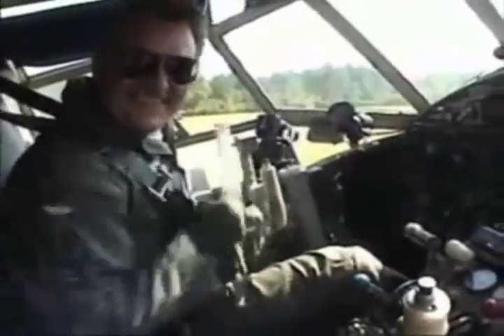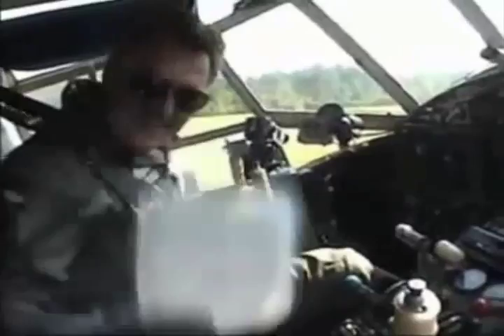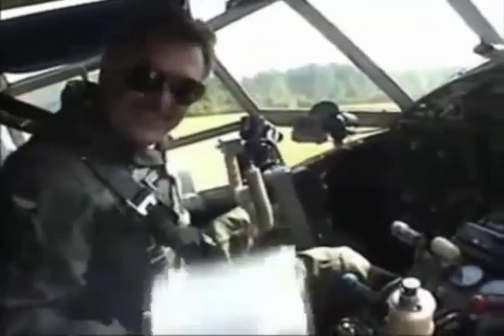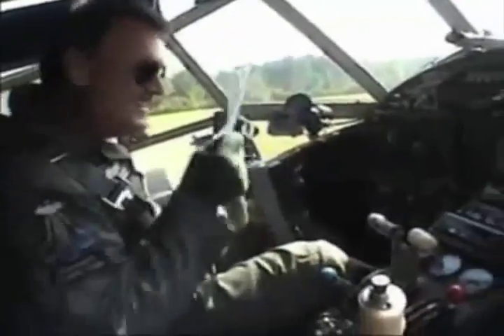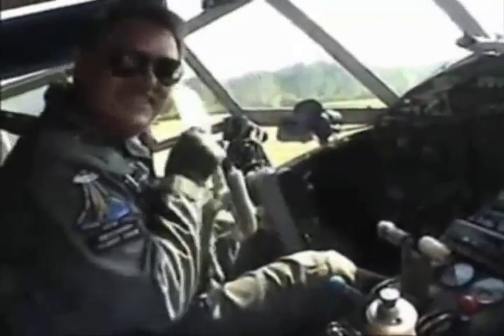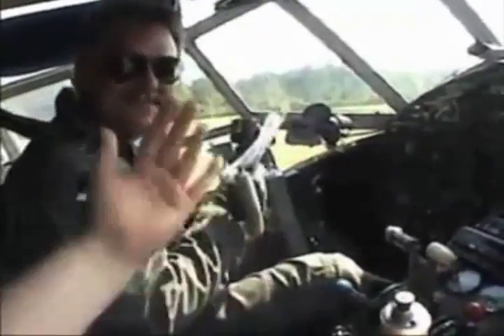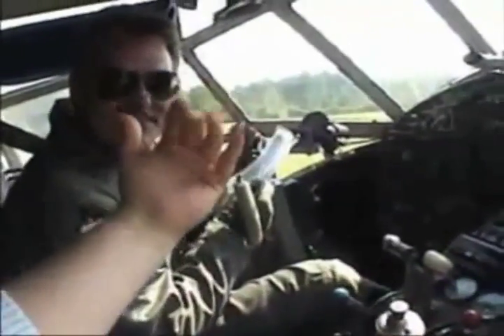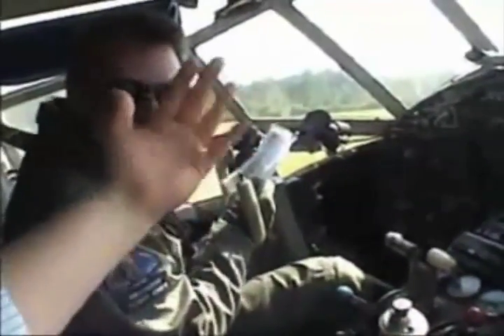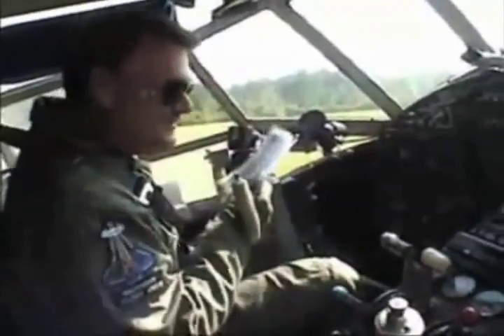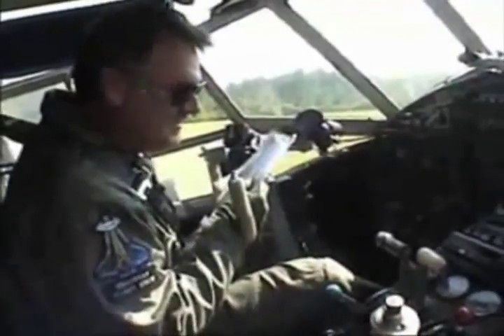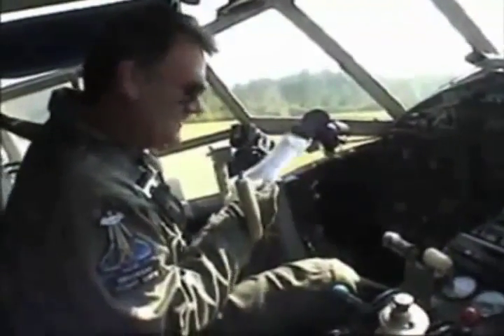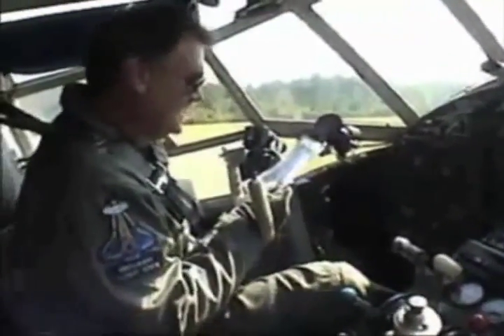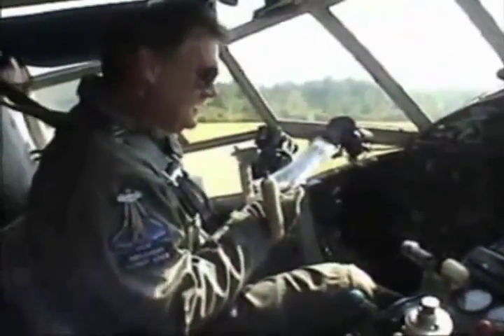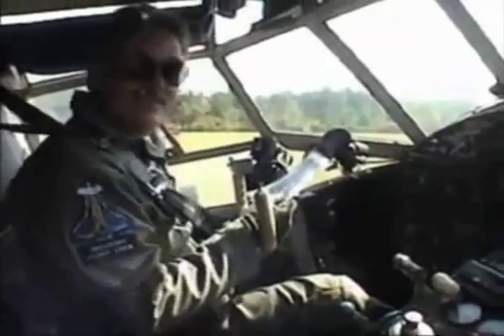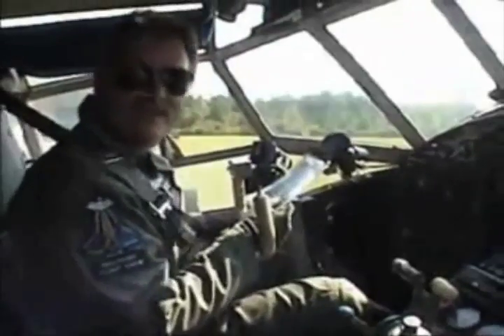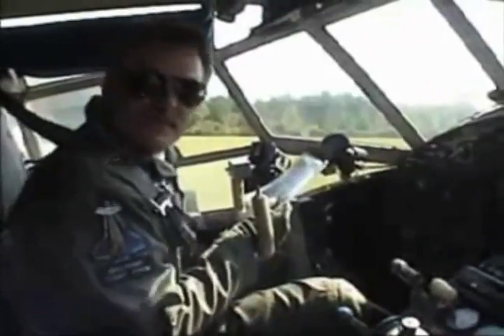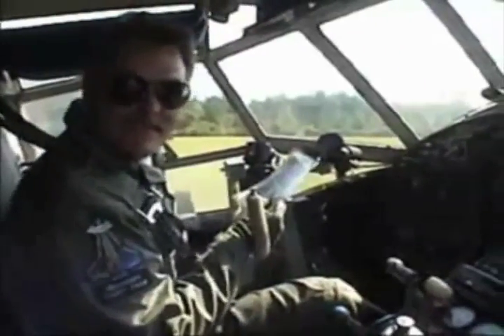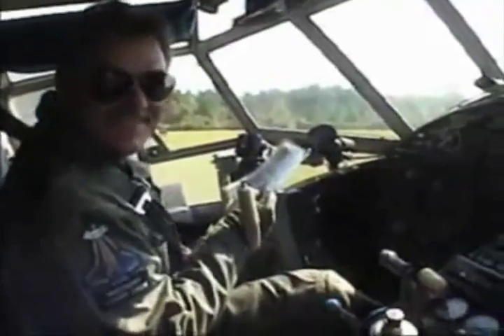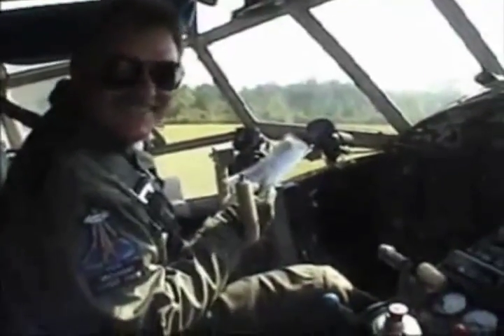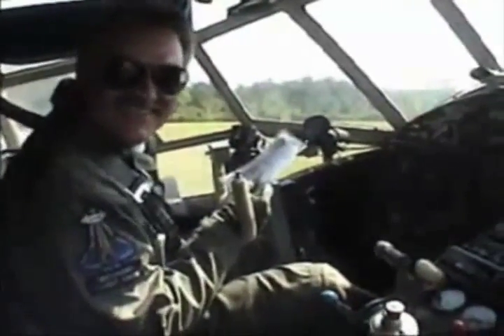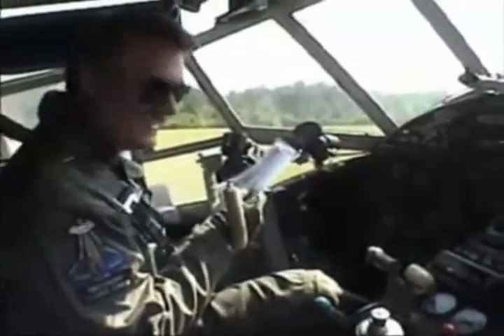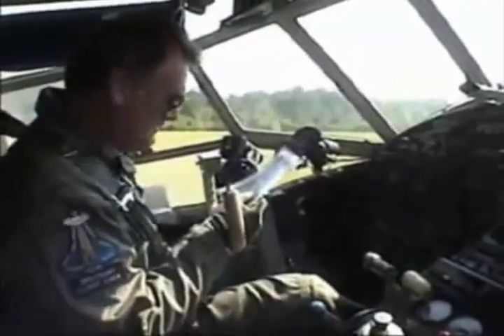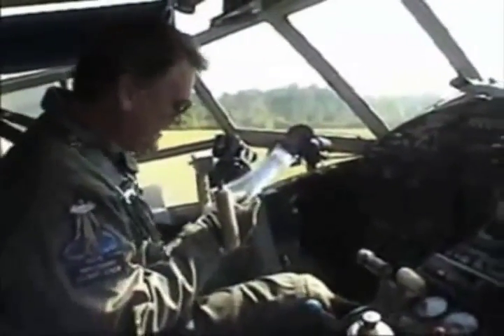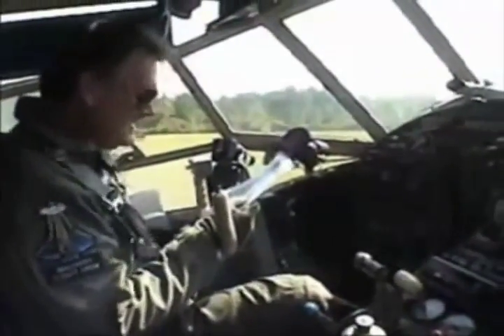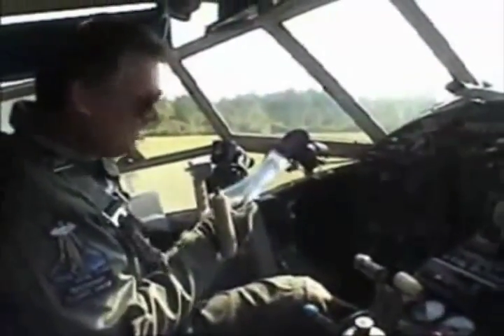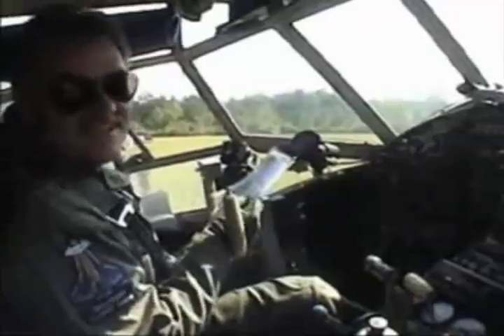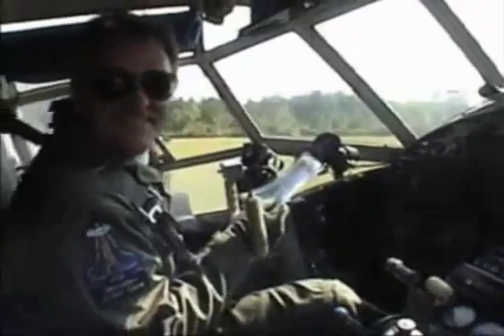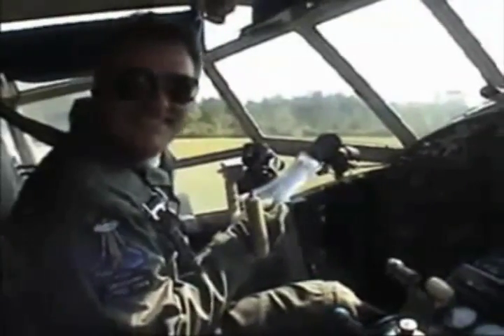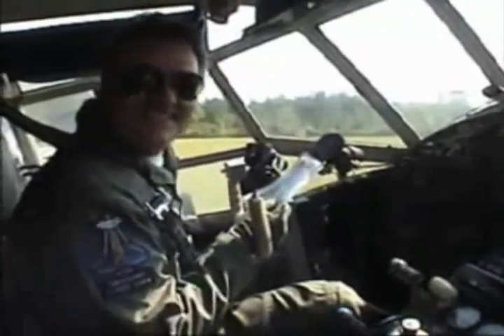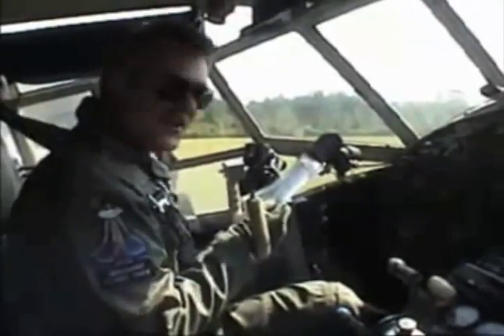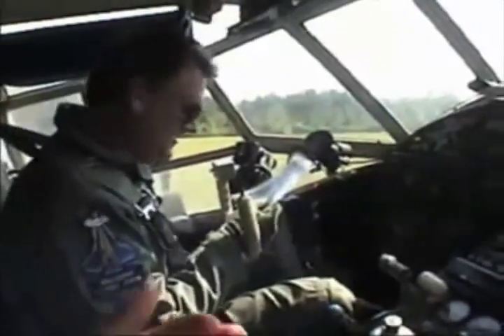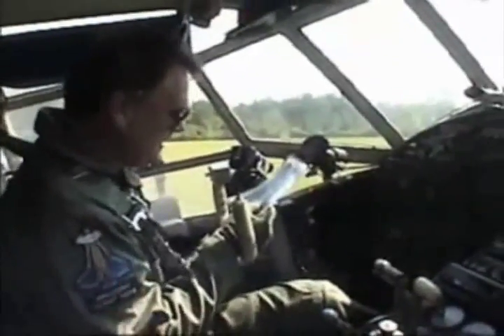You having fun over there, Emily? Emily's having too much fun. Do you like flying with me, Emily? You're the best. I'm the best? Why is that, Emily? You're the chief commander. I'm the chief commander.